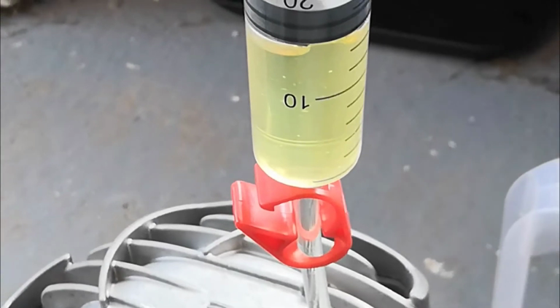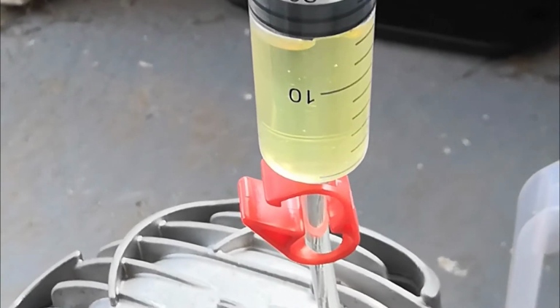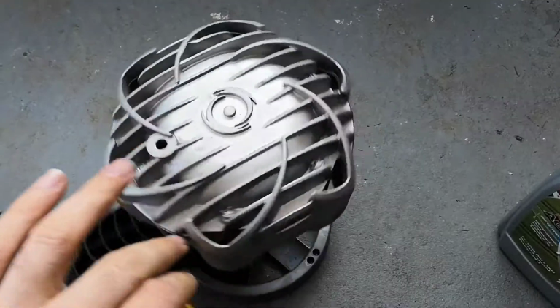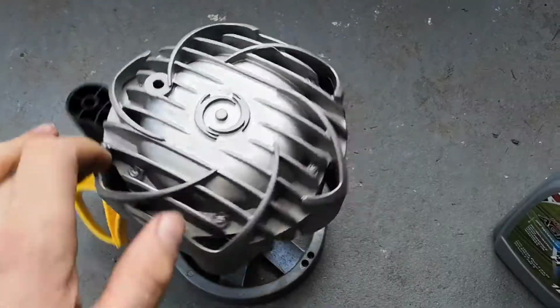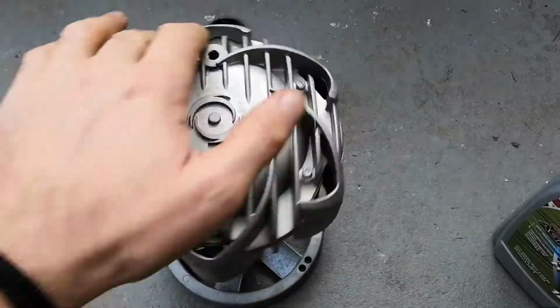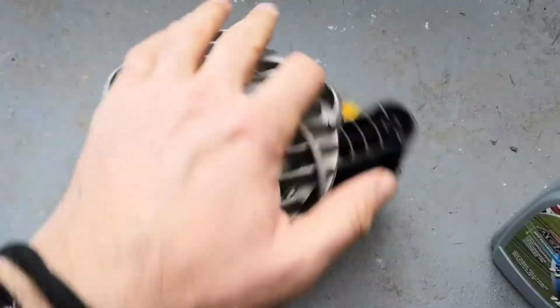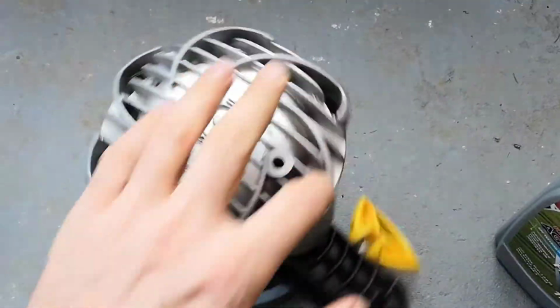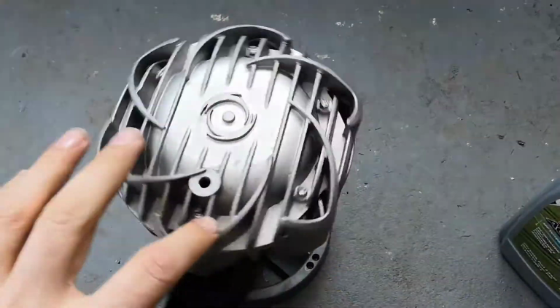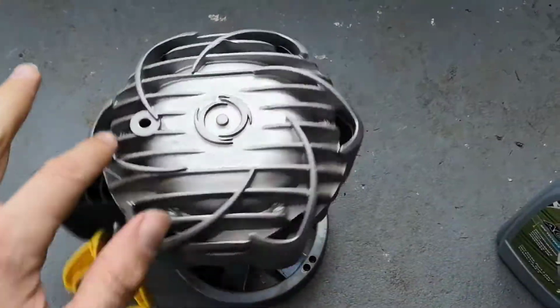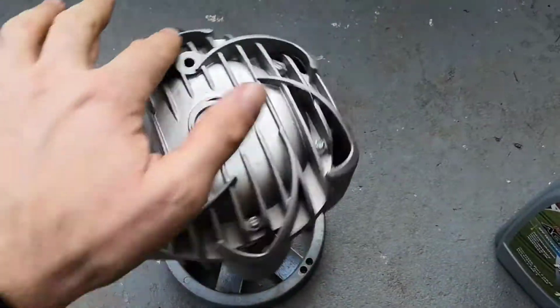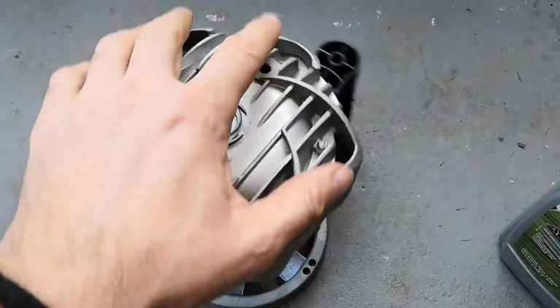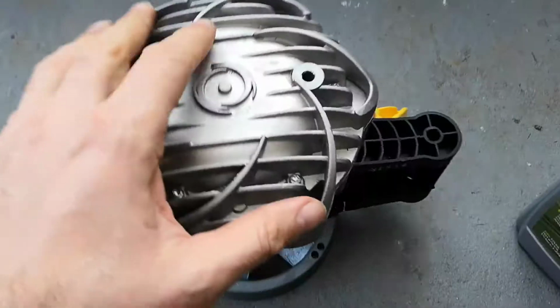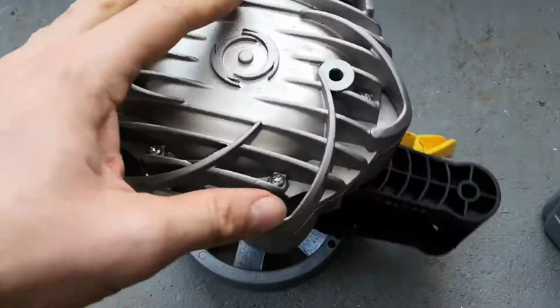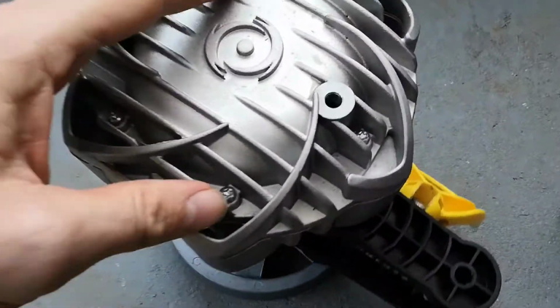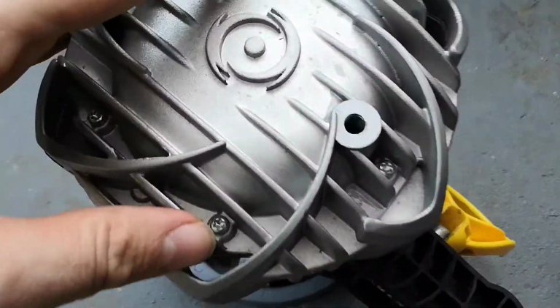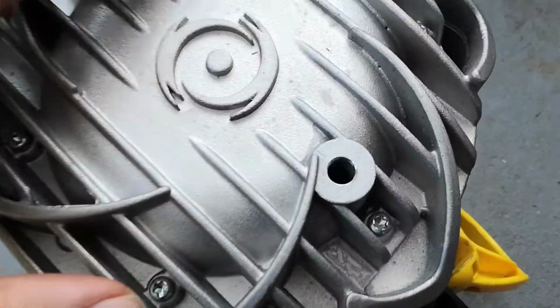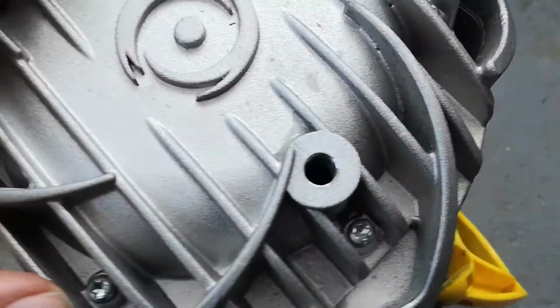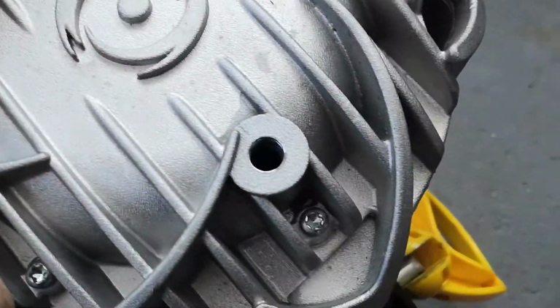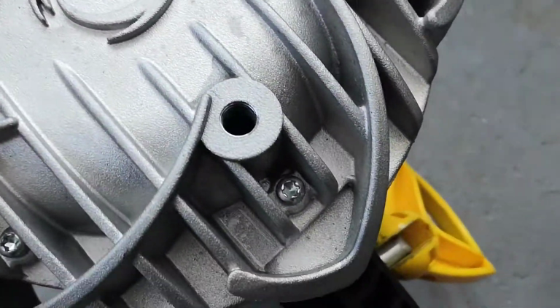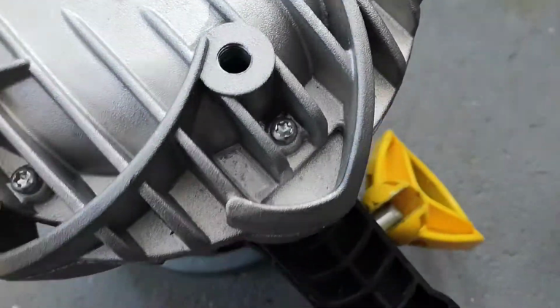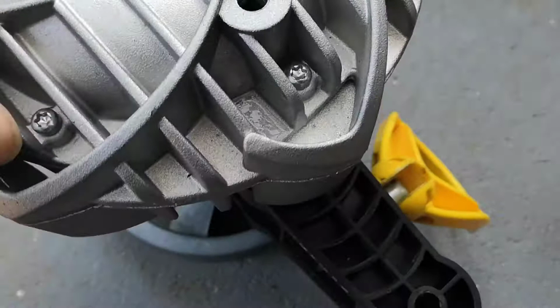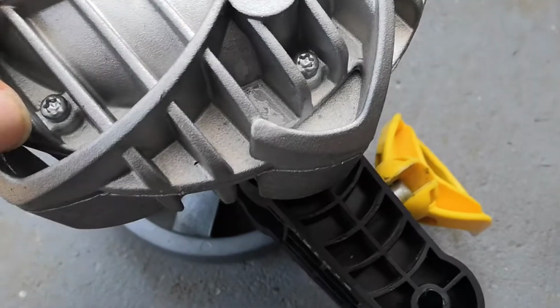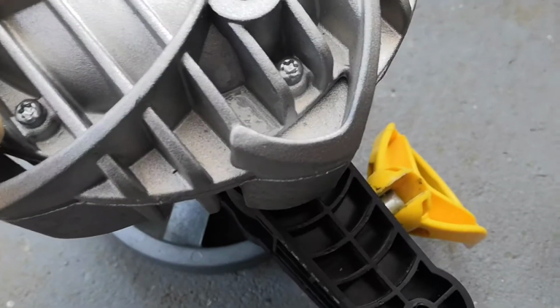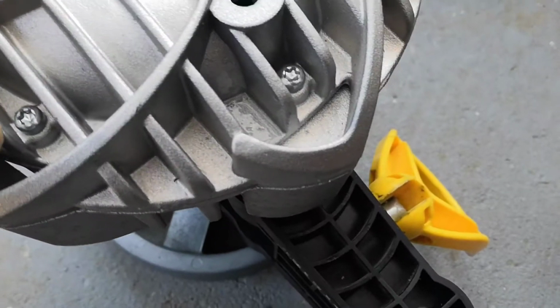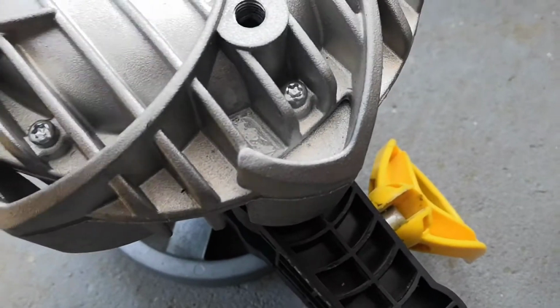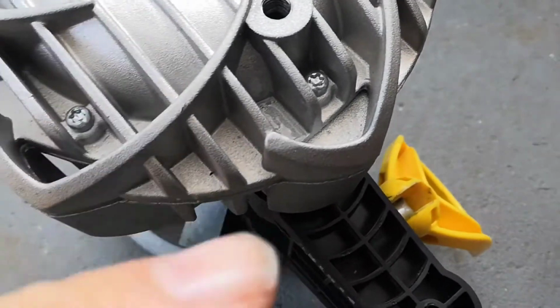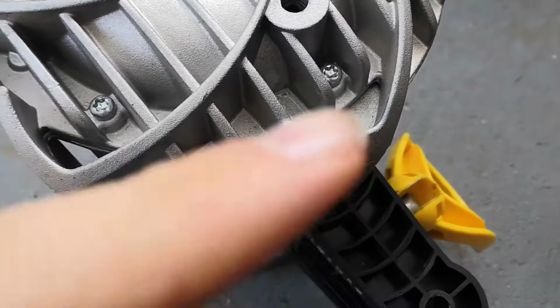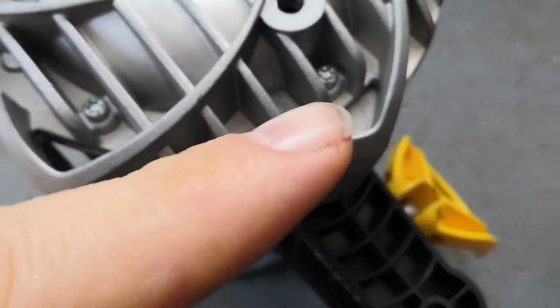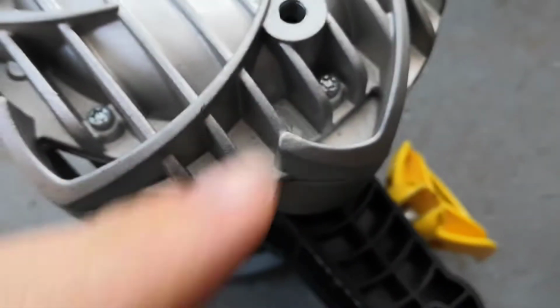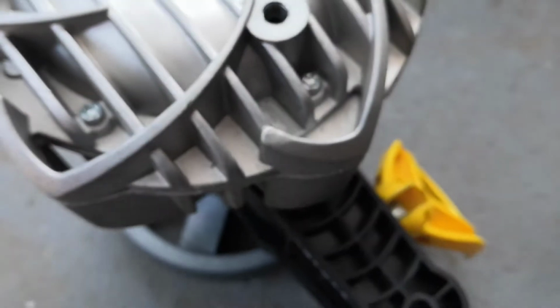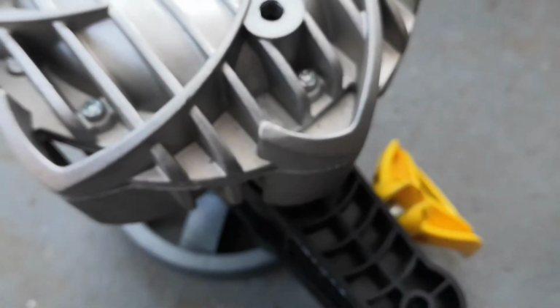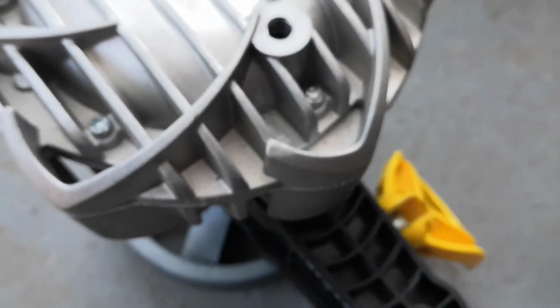I gave it a quick spin just to make sure everything was working — no clunks or clicks. A tiny bit of spillage left over, nothing major.